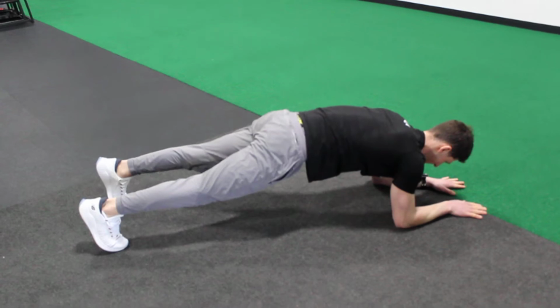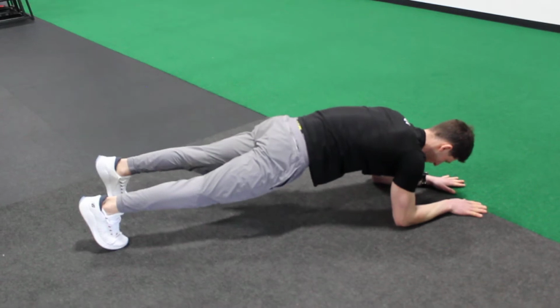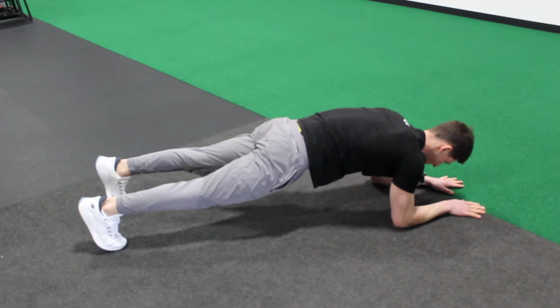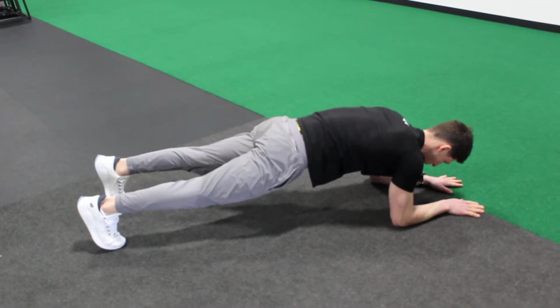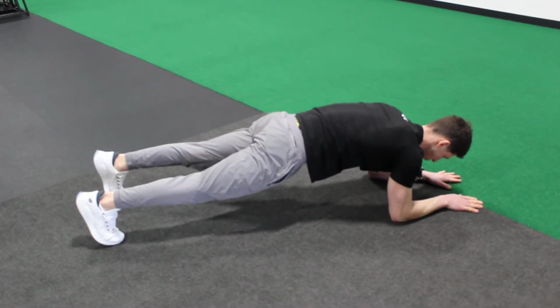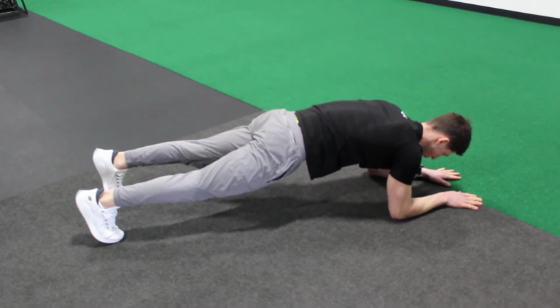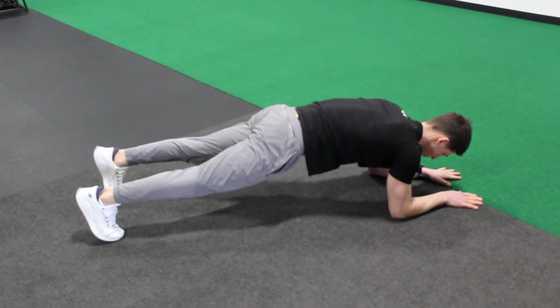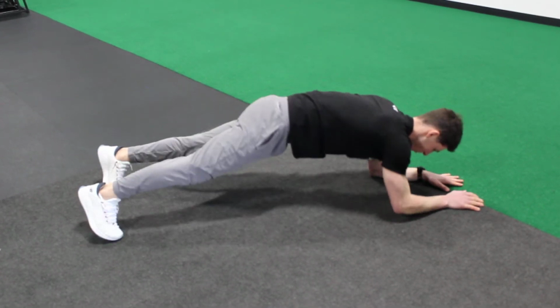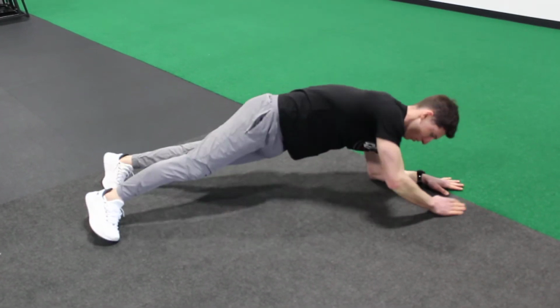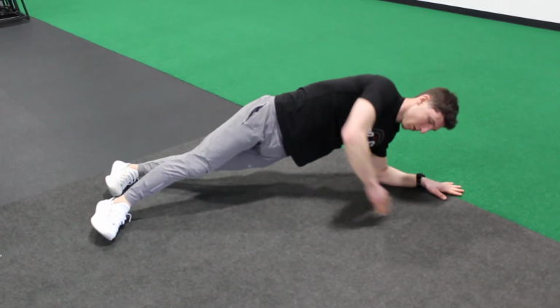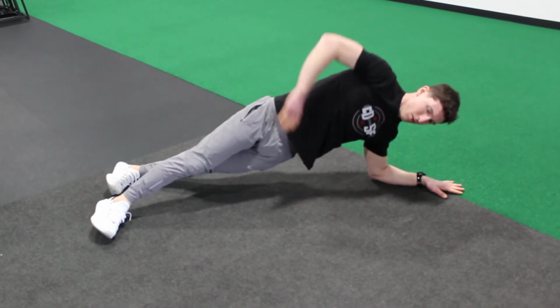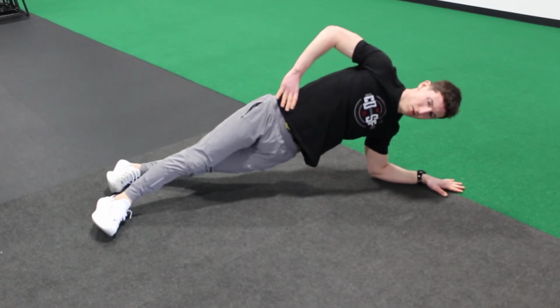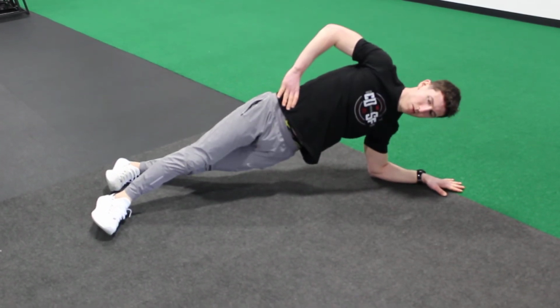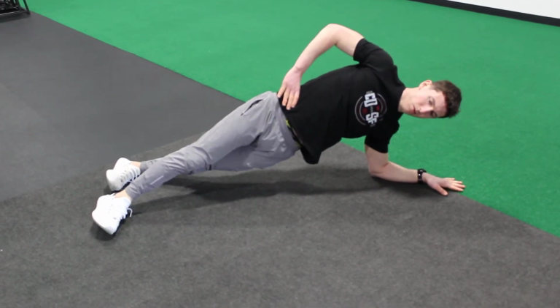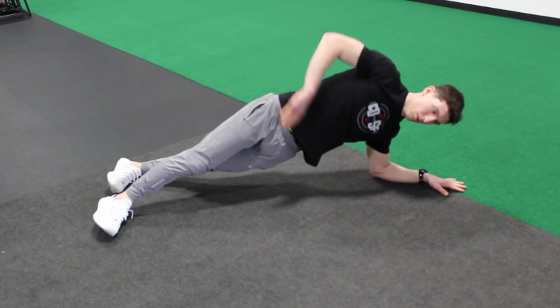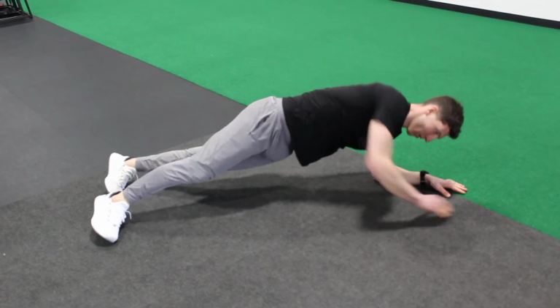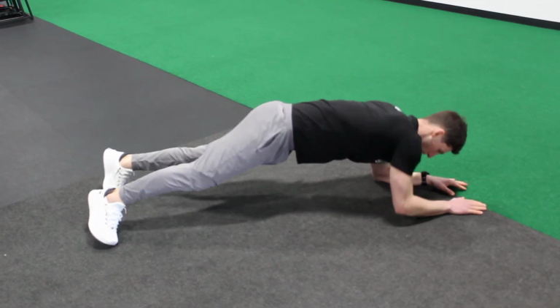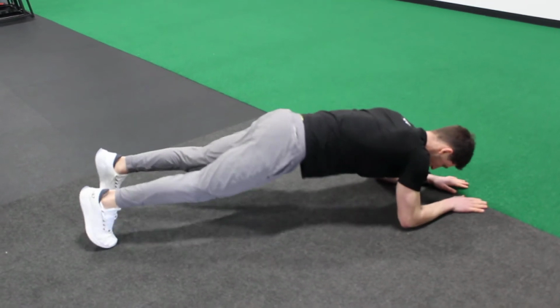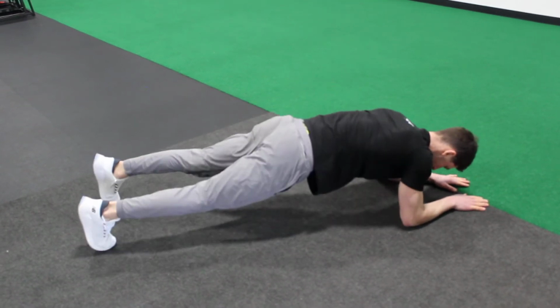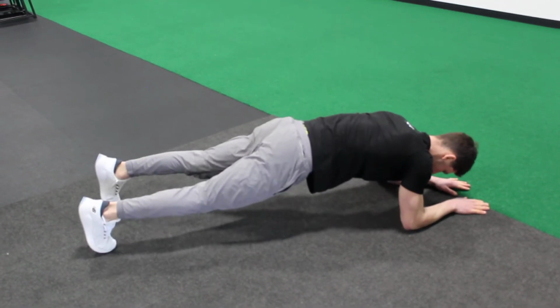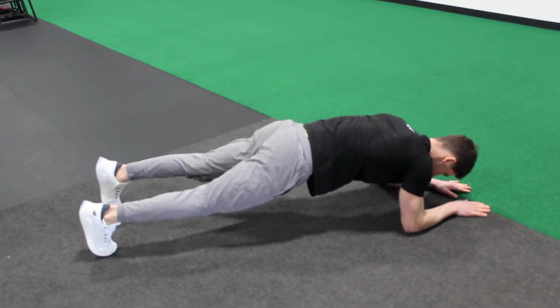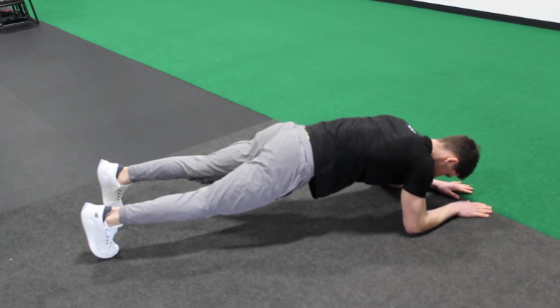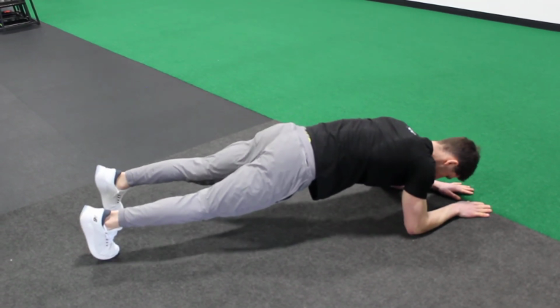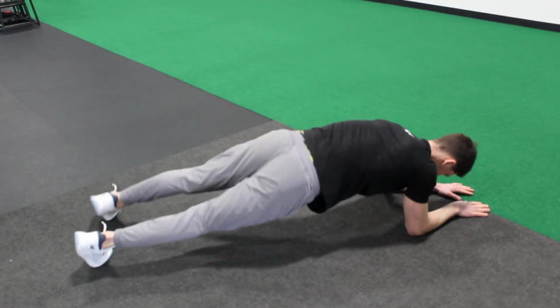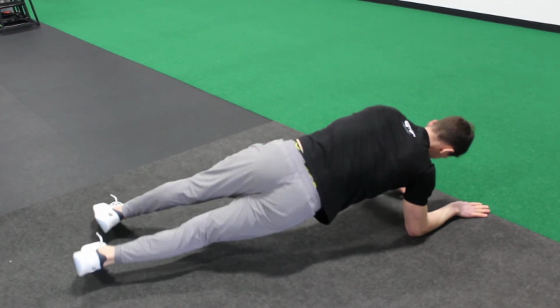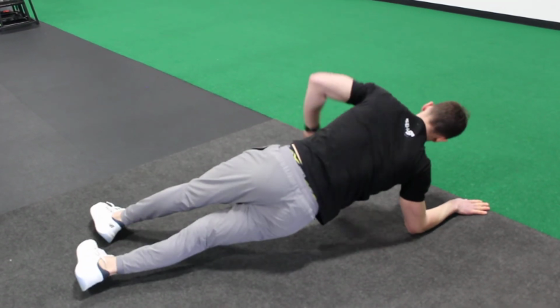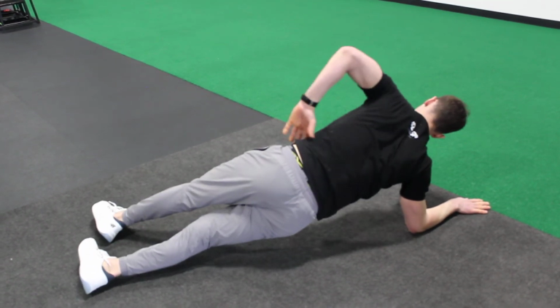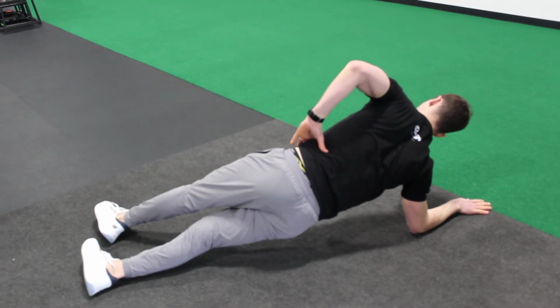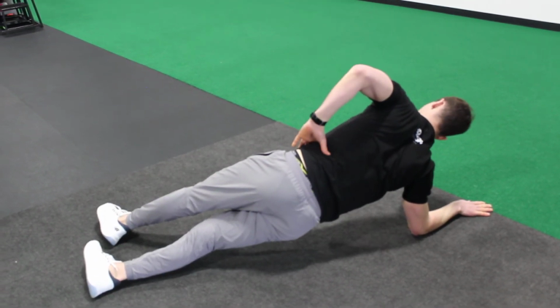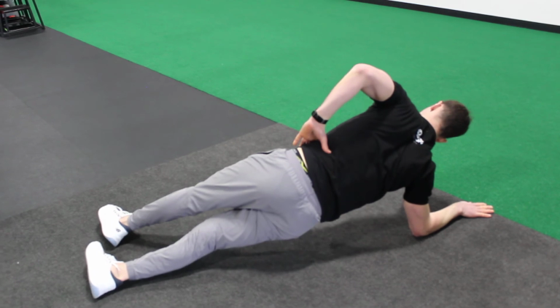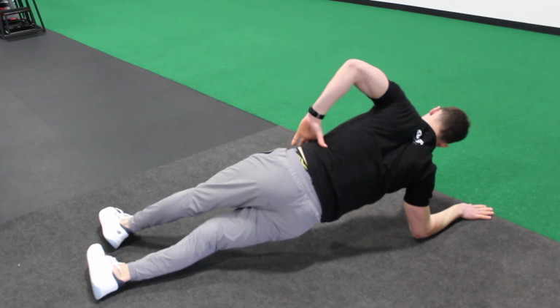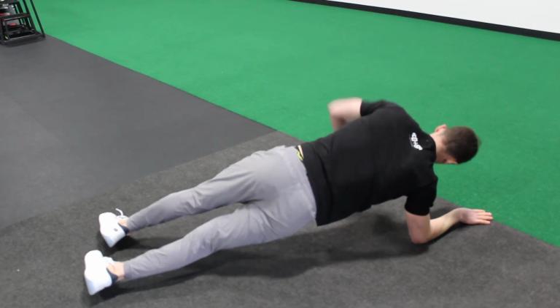For a rotating plank, we're just moving in and out of a front plank to a side plank. Nick's here — side plank one side, back to the front plank, side plank on the other side right now, she's turned away from us, back to the front plank.